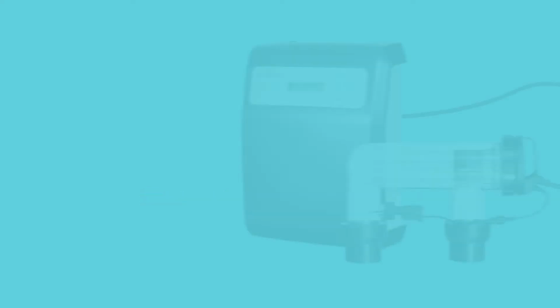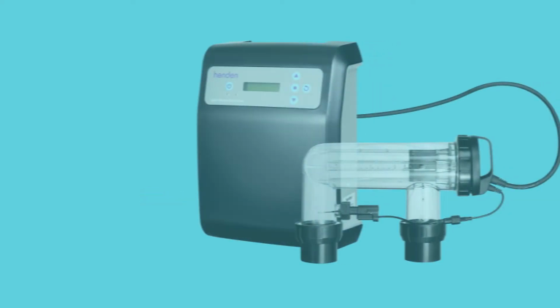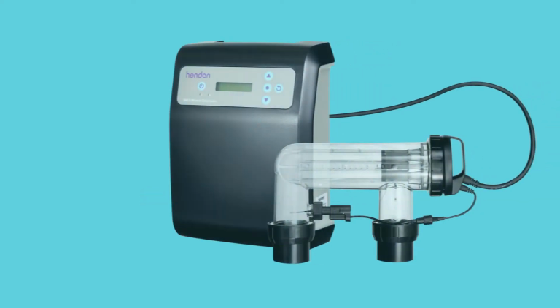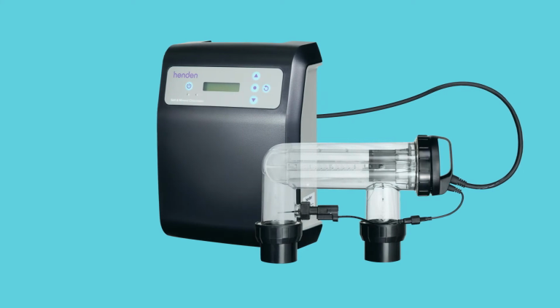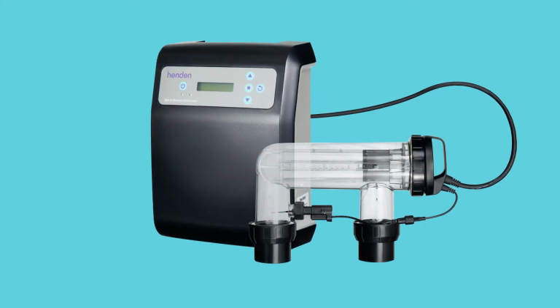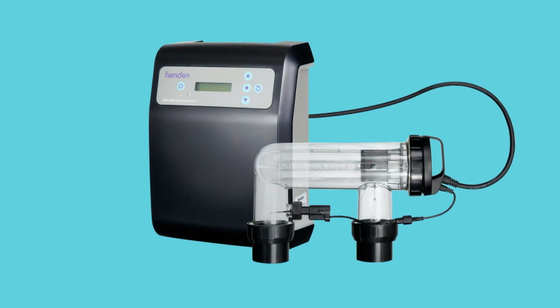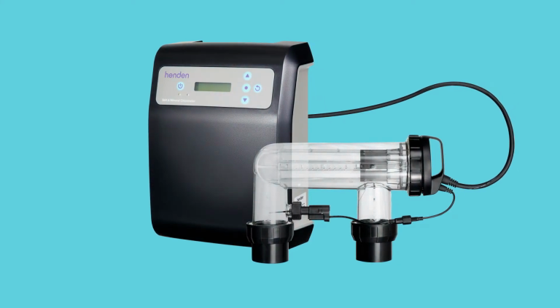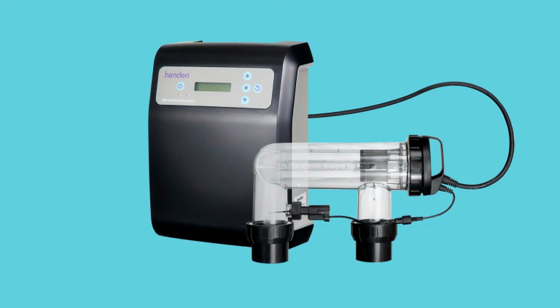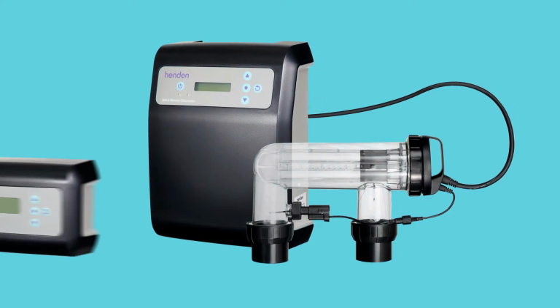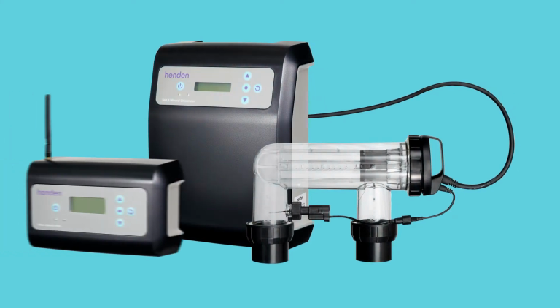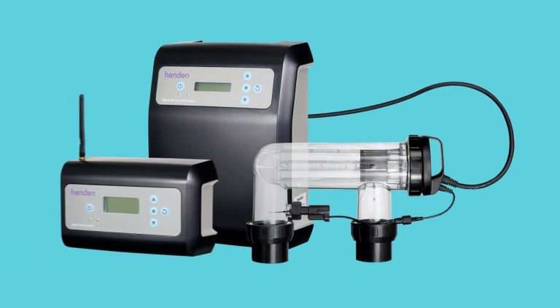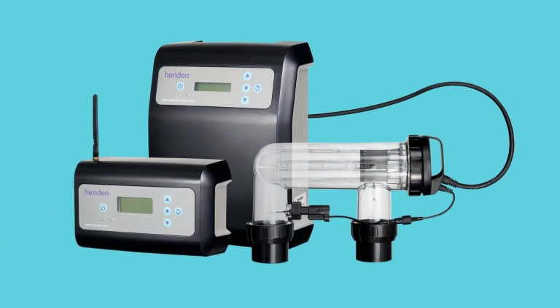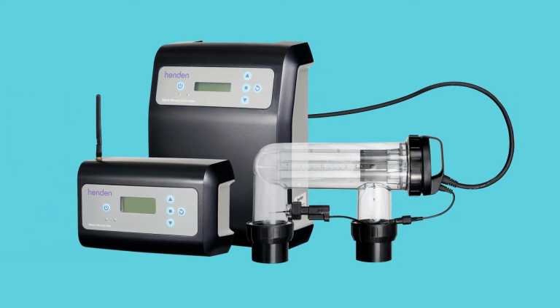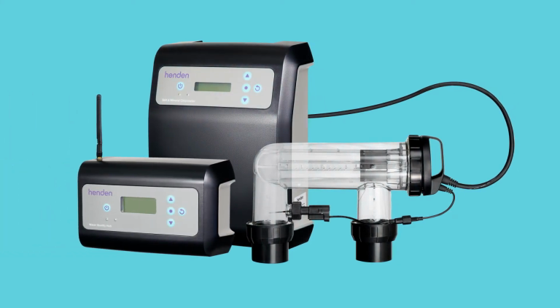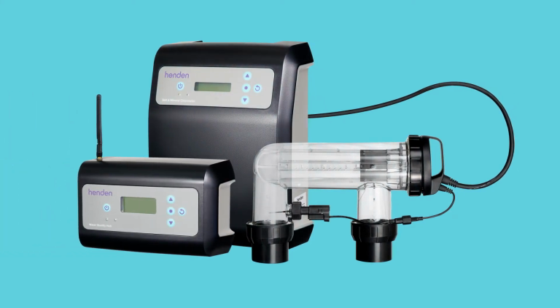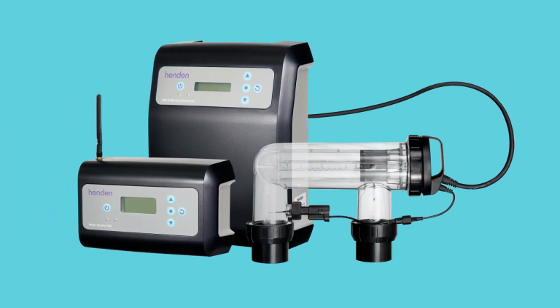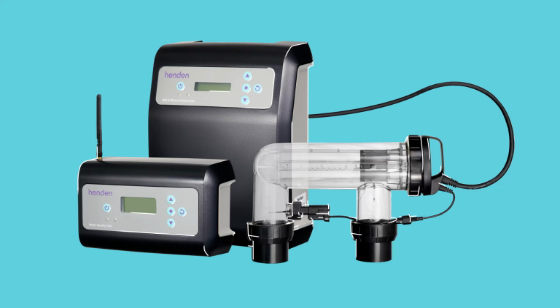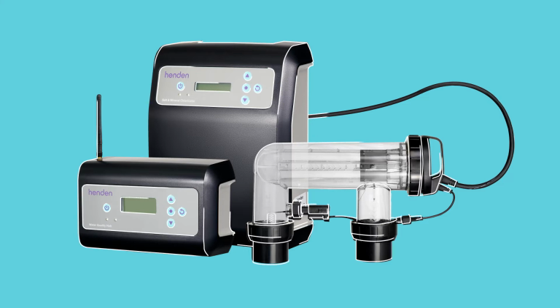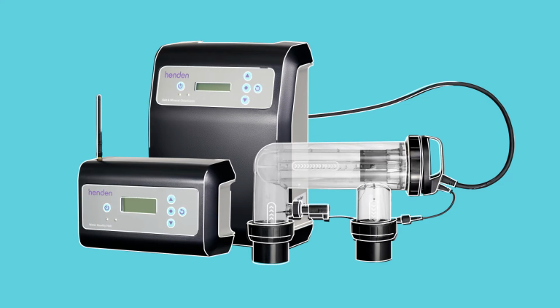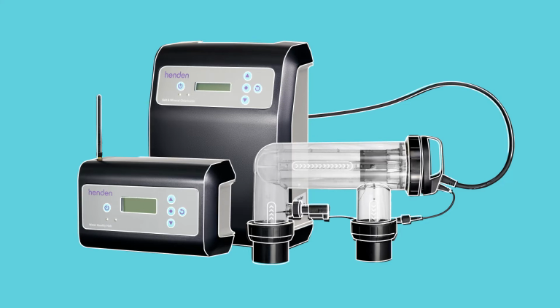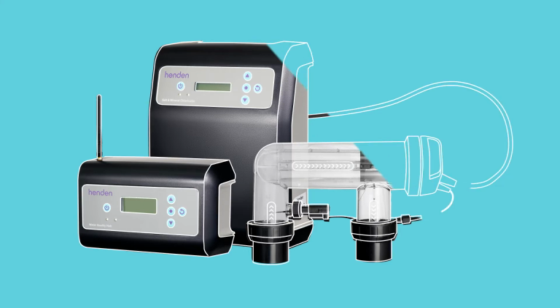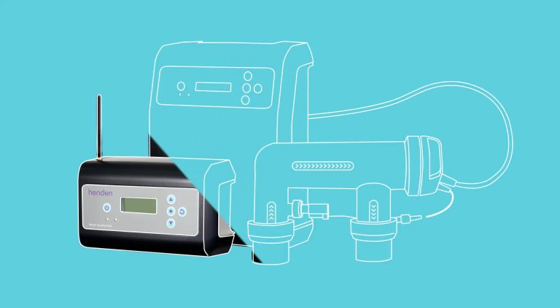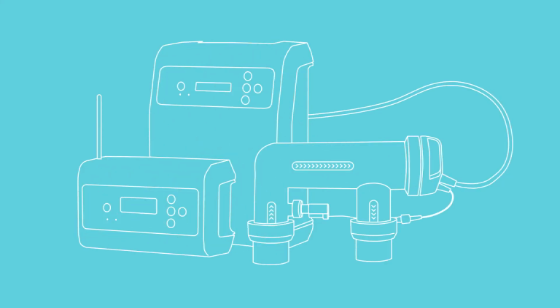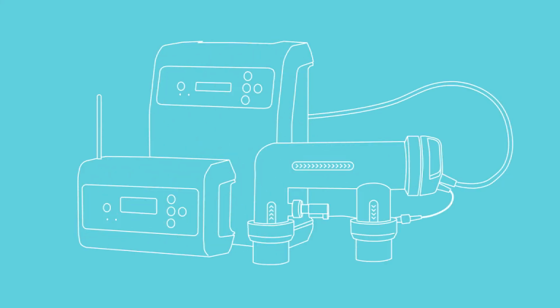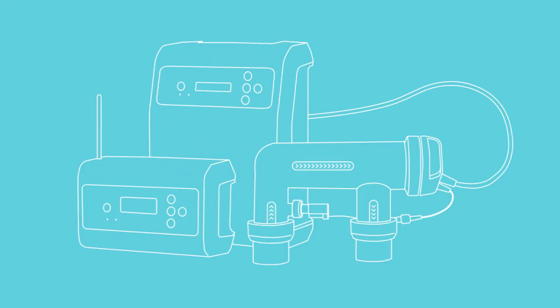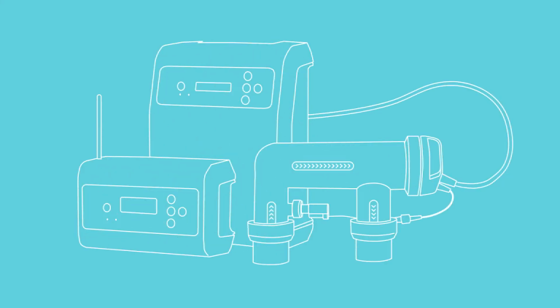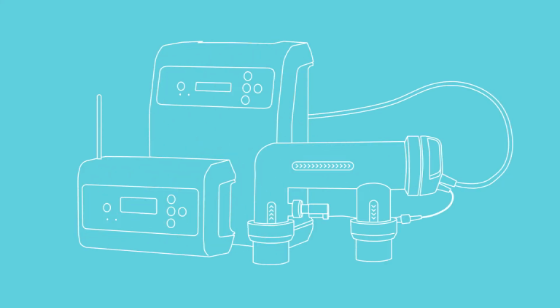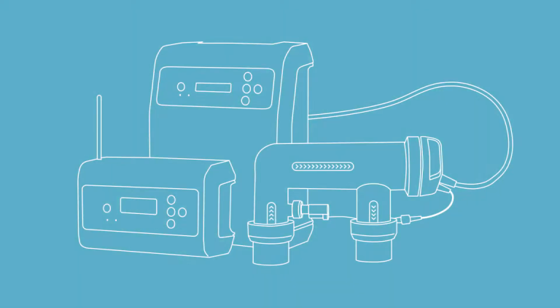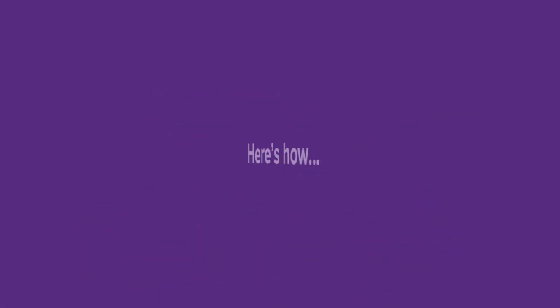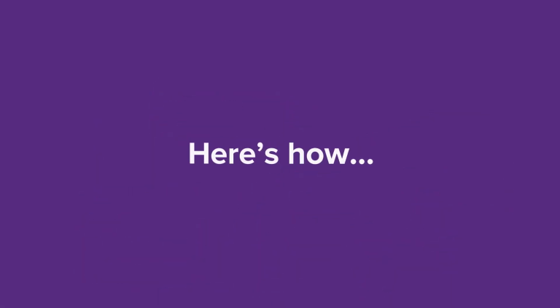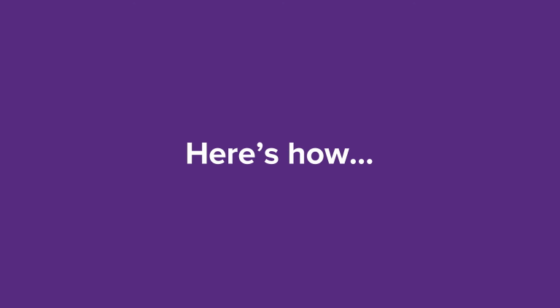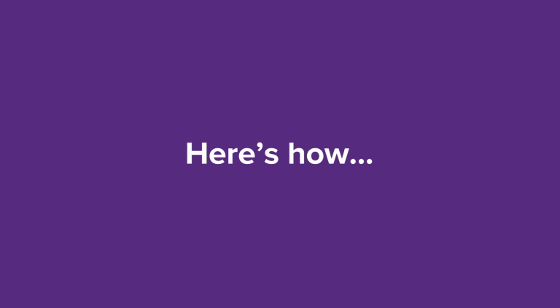Combining all the great features of the Hendon salt and mineral chlorinator with the innovative Hendon water quality hub, this complete system allows you to test, monitor and maintain the quality of your pool's water. Here's how.